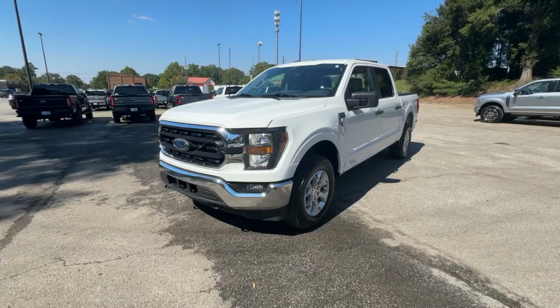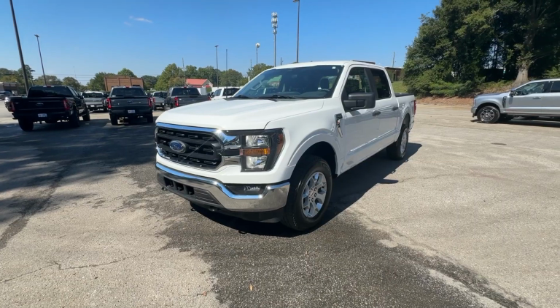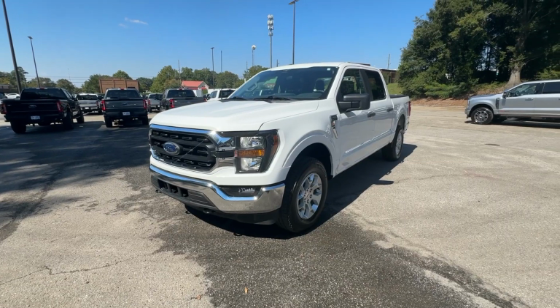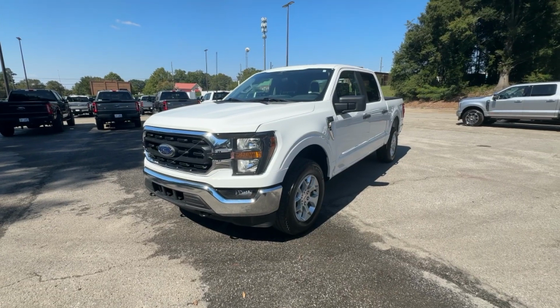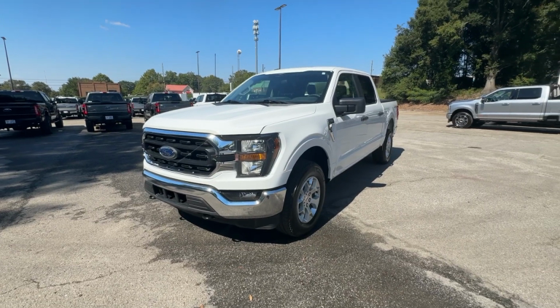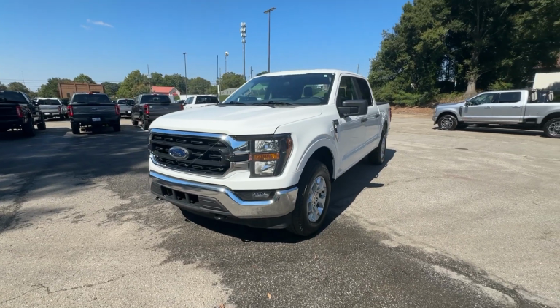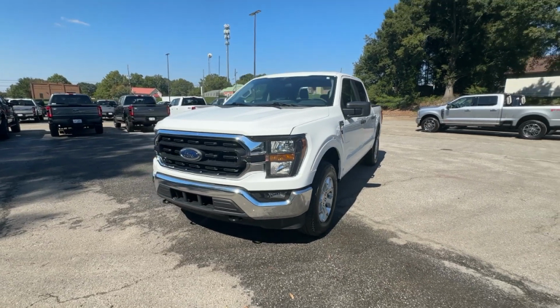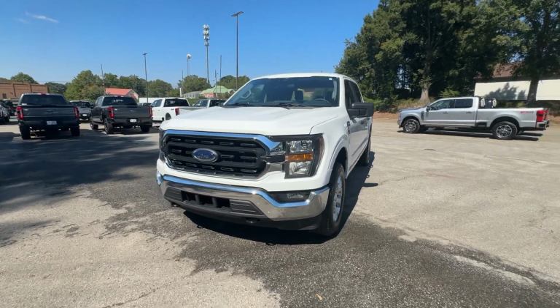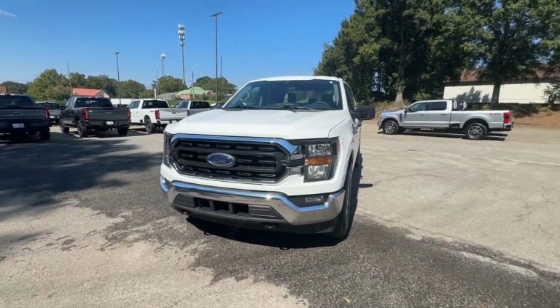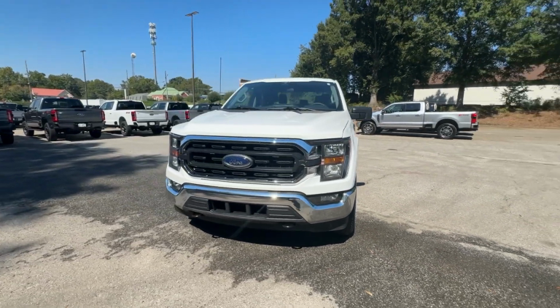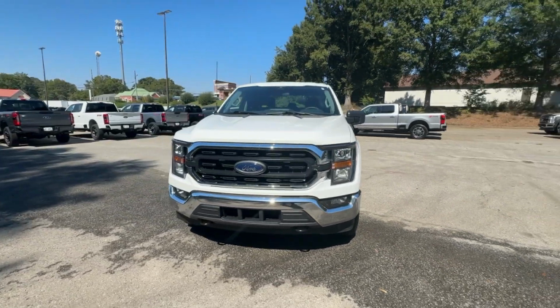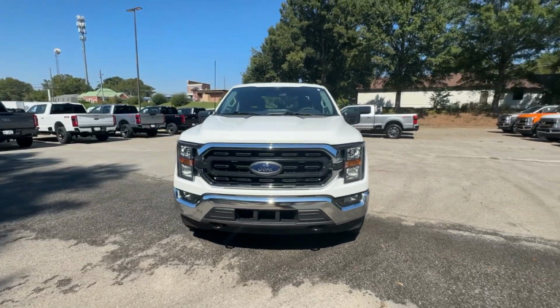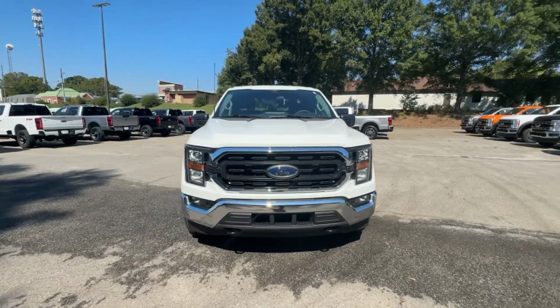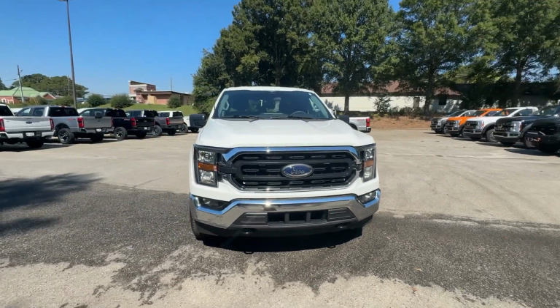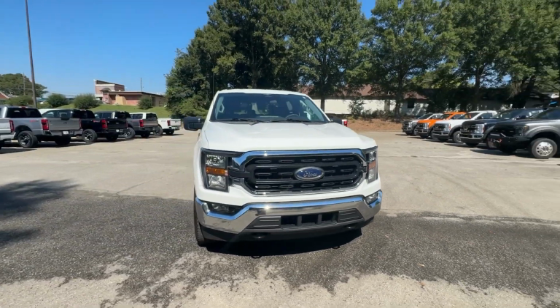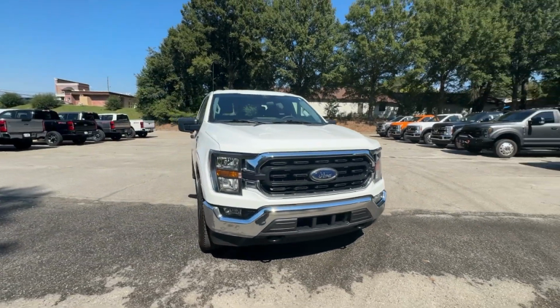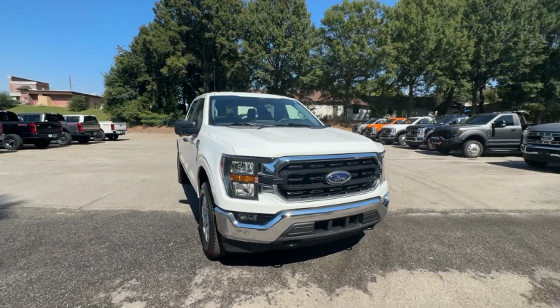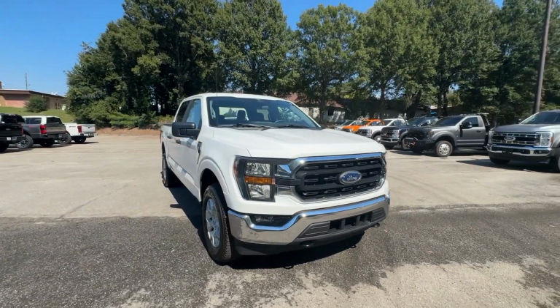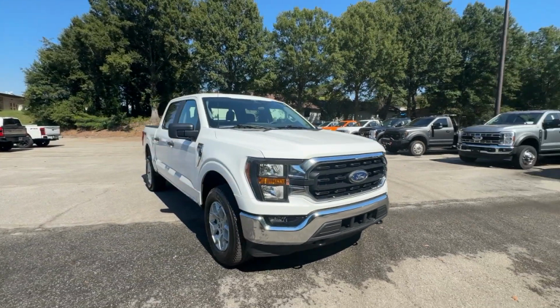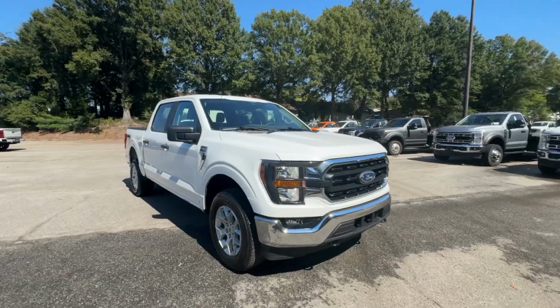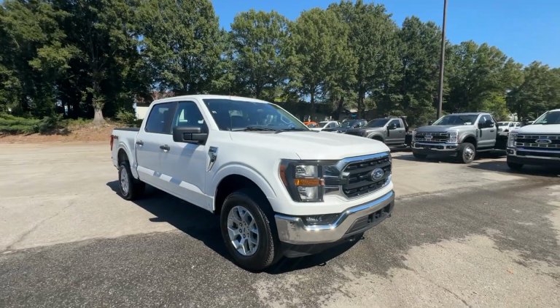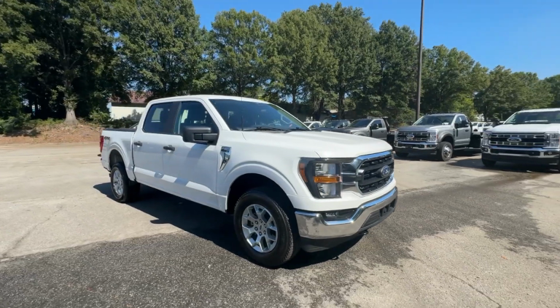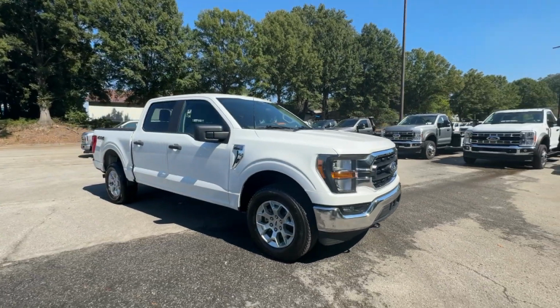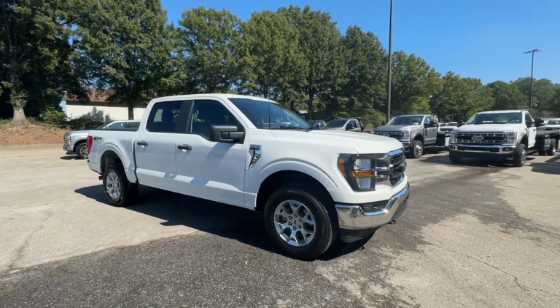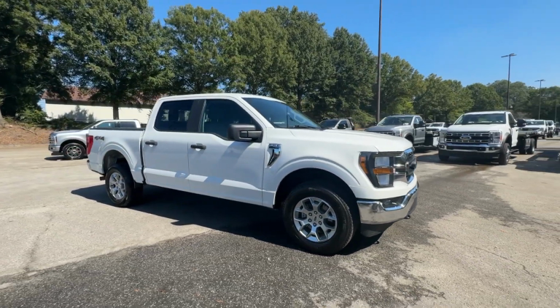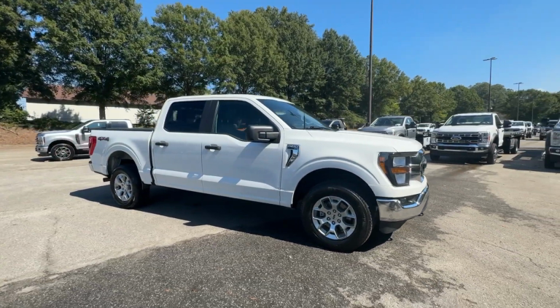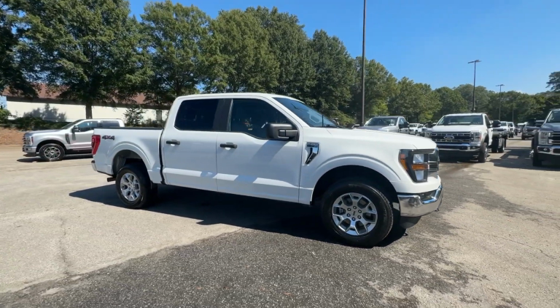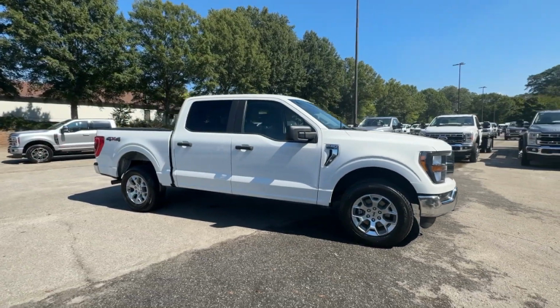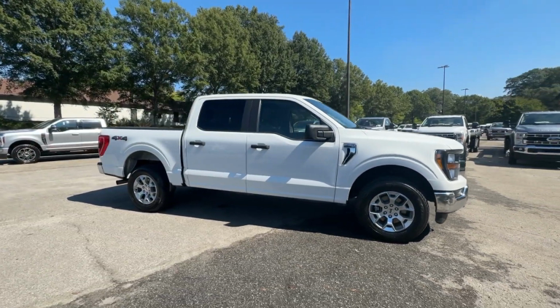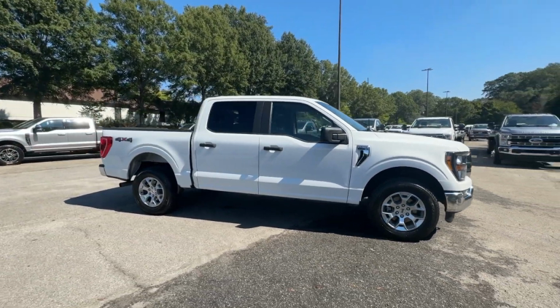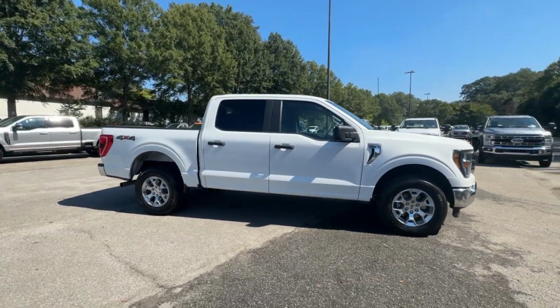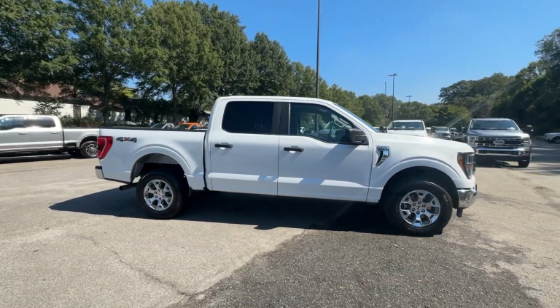Get into the 2023 Ford F-150. This vehicle is an outstanding buy with fewer than 30,000 miles on the odometer.